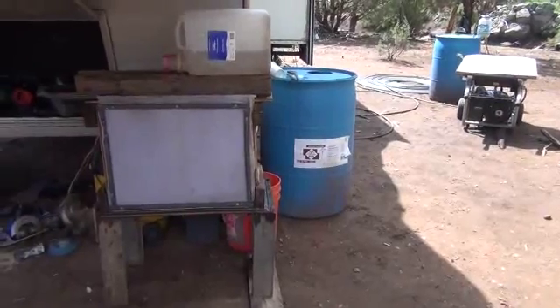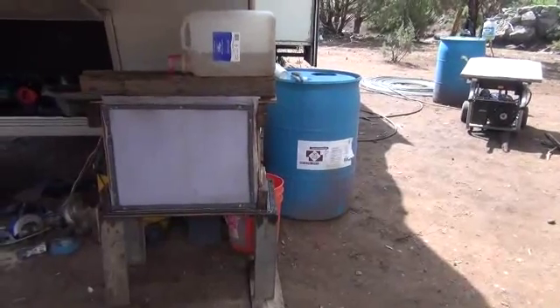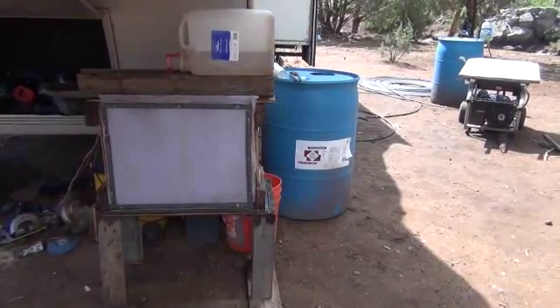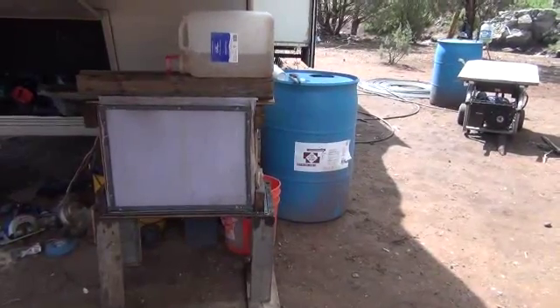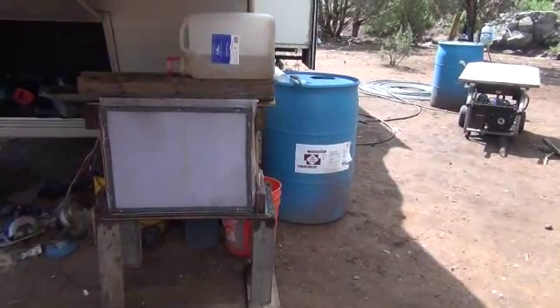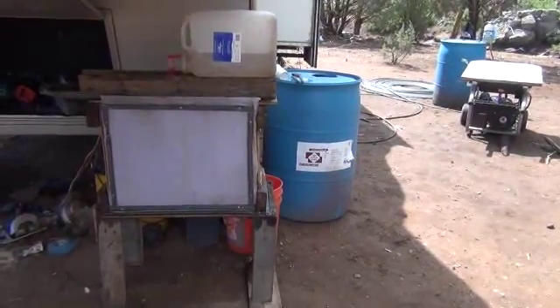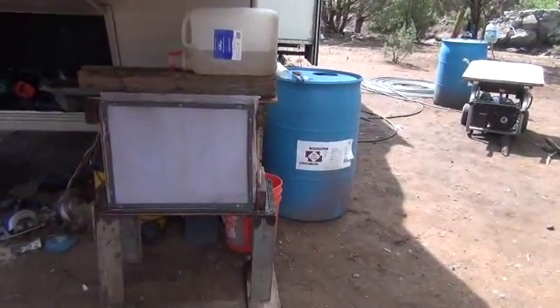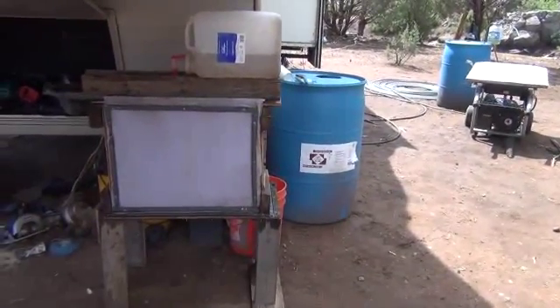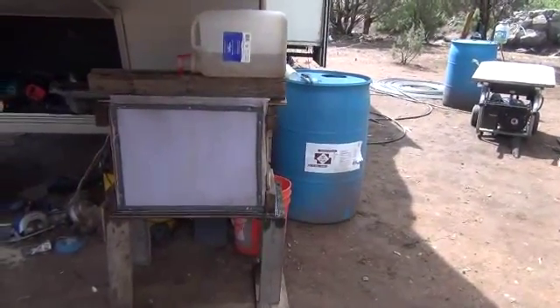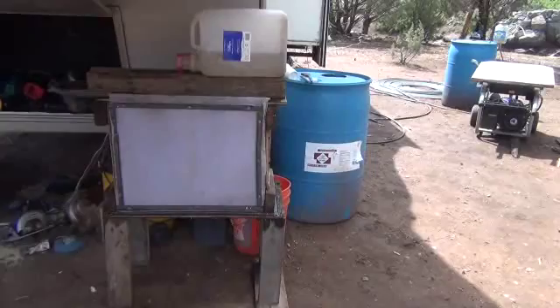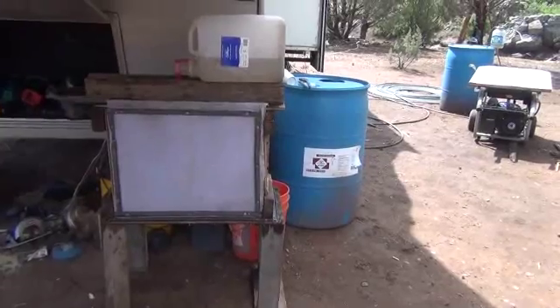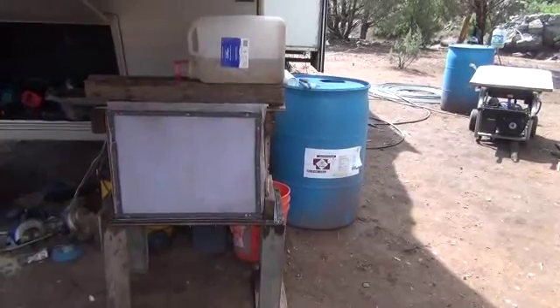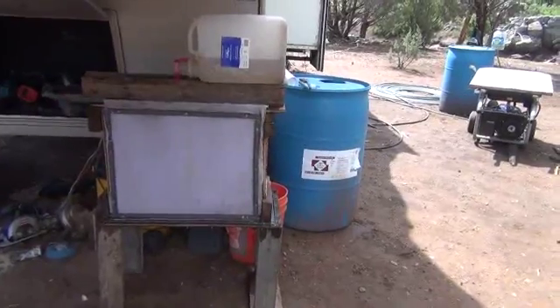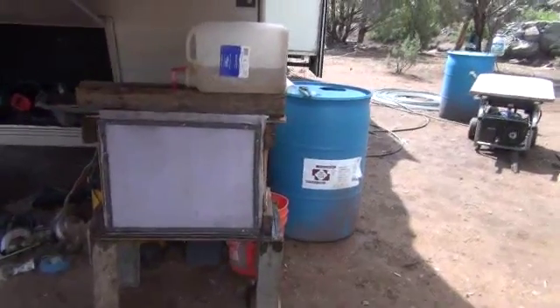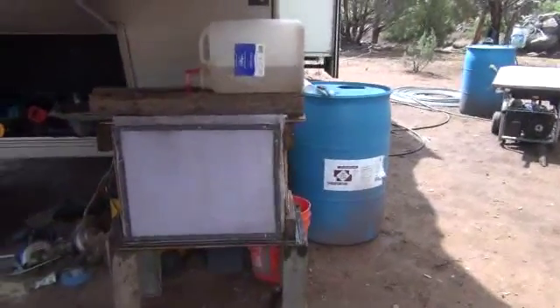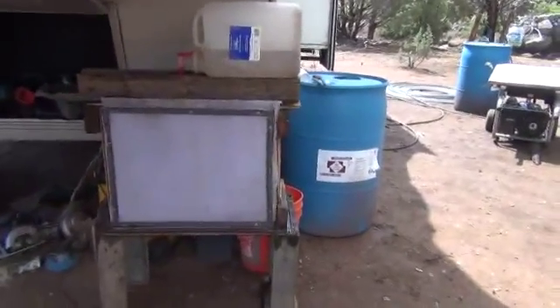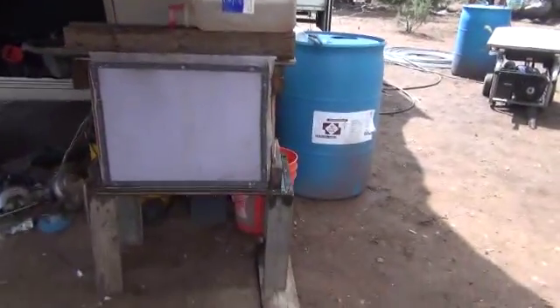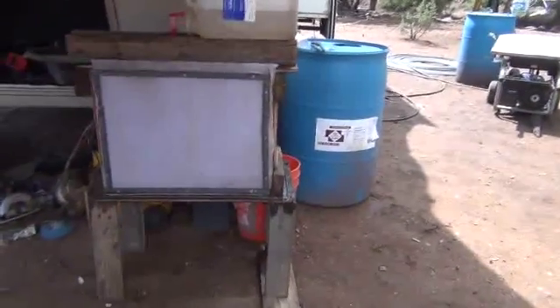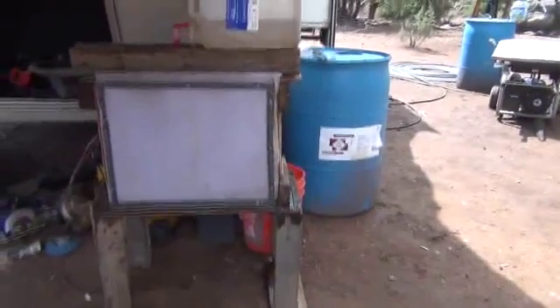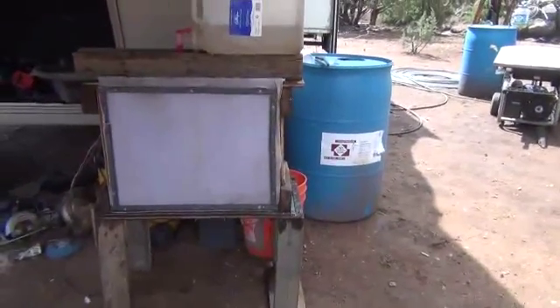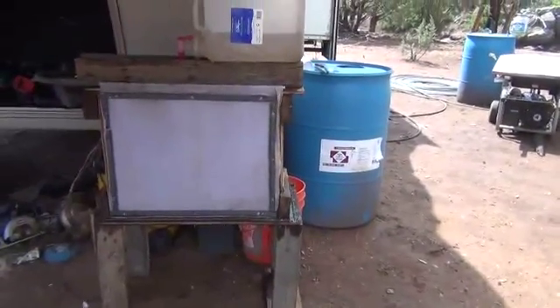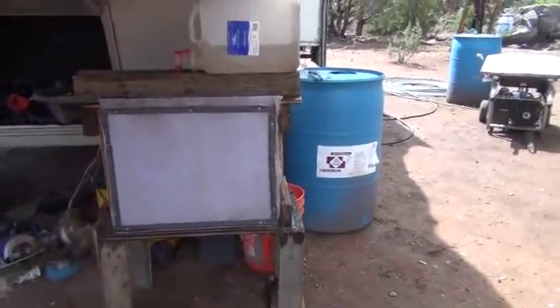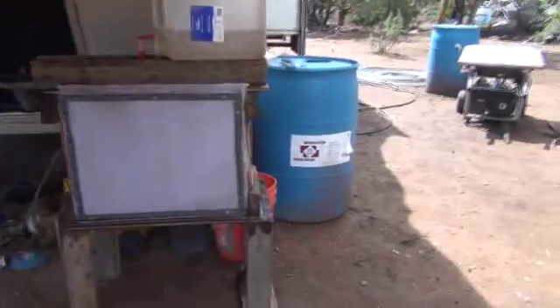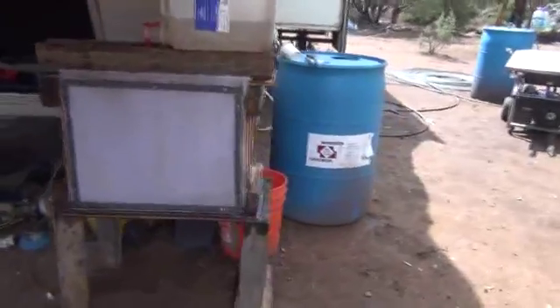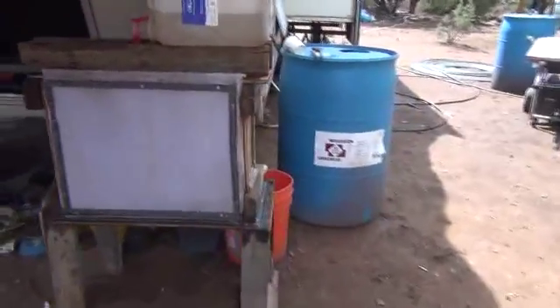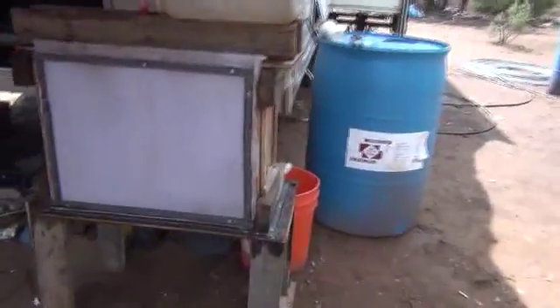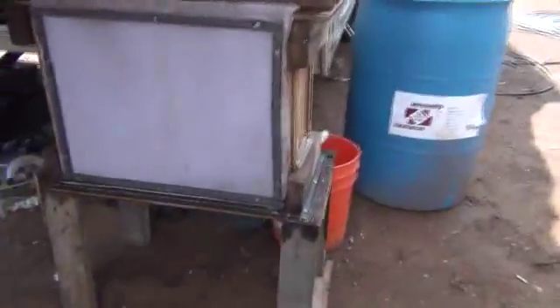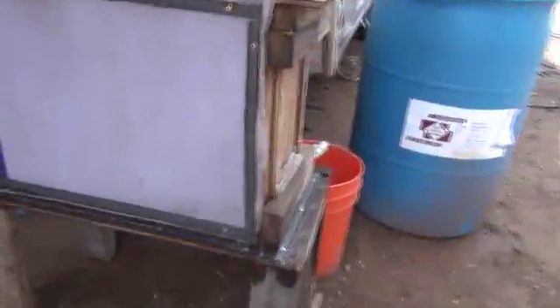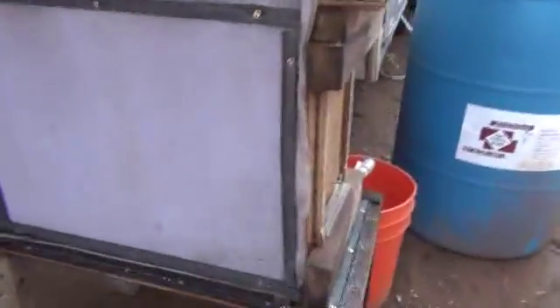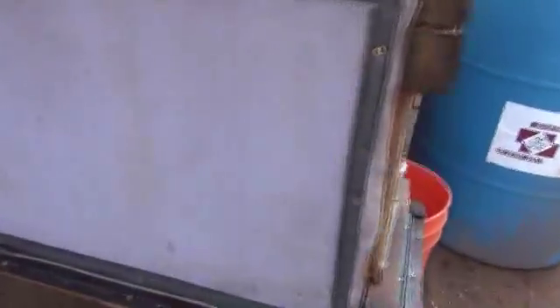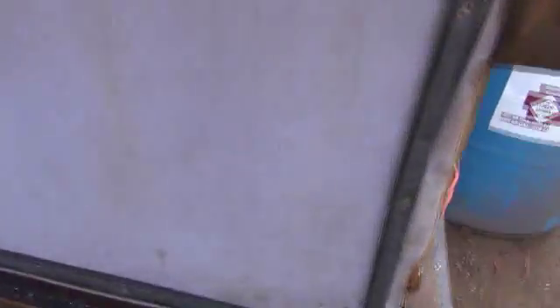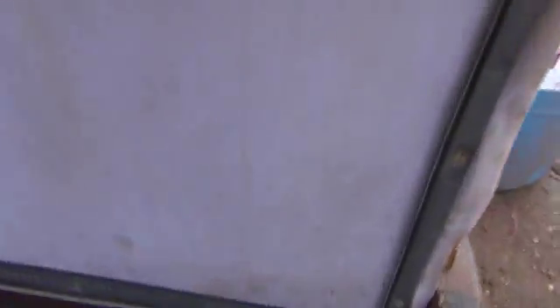Hi folks, Mr. Teslonian back here again. I've made some updates and modifications to the evaporative refrigeration system, and I want to take you through what I've done. I'm going to walk up to this side and show you exactly what I've done to make sure this is a recirculating system.